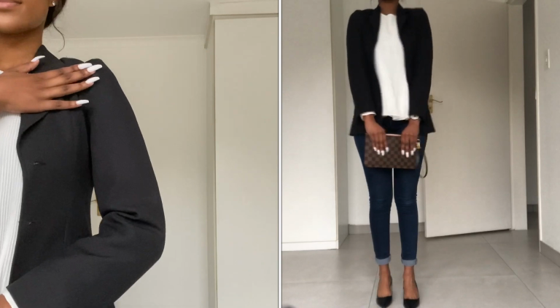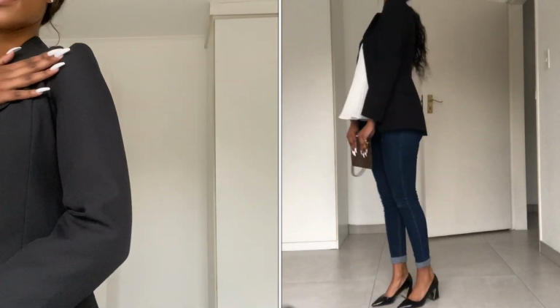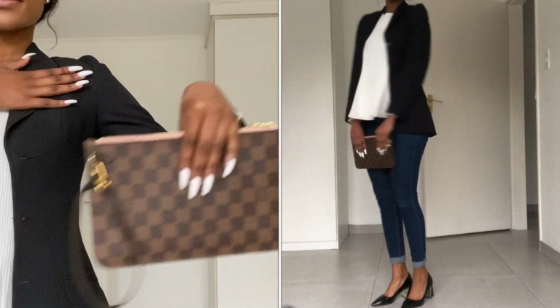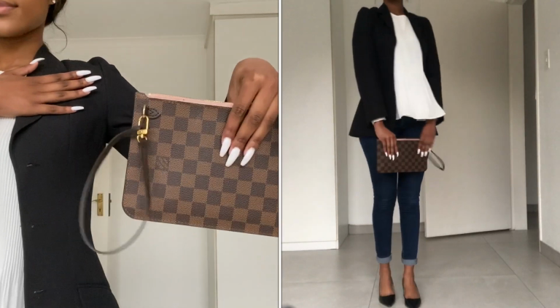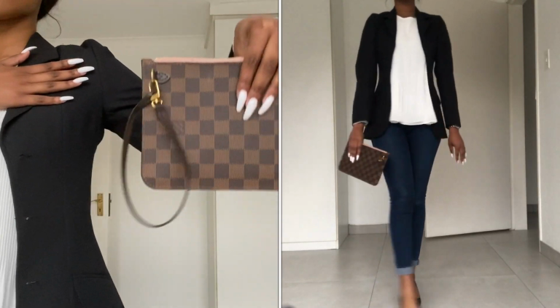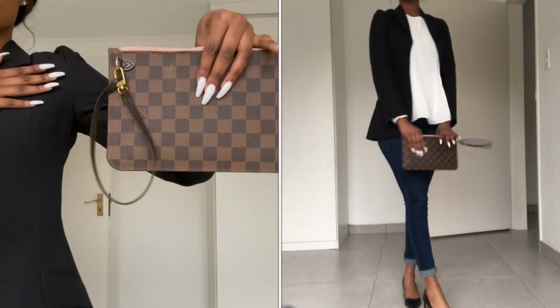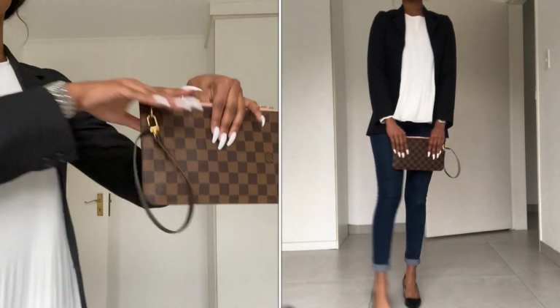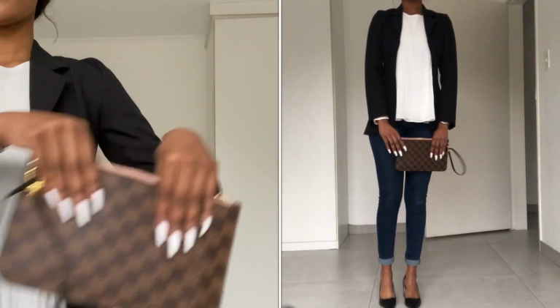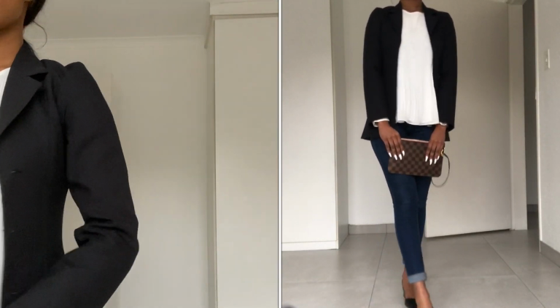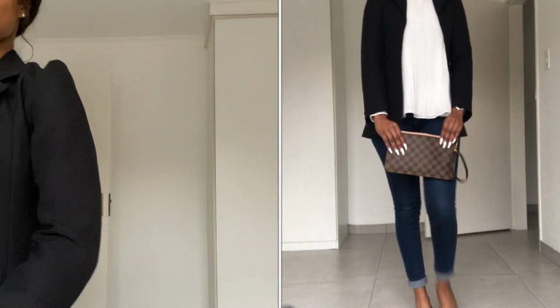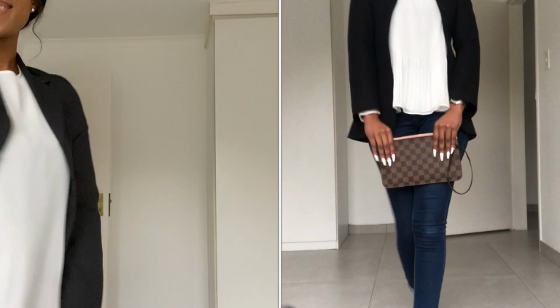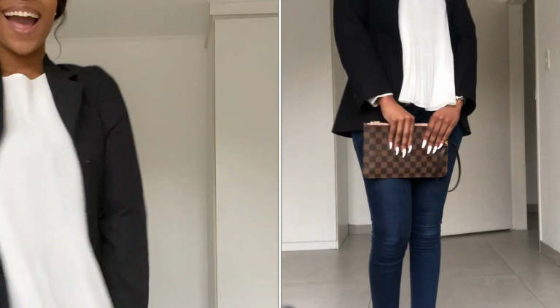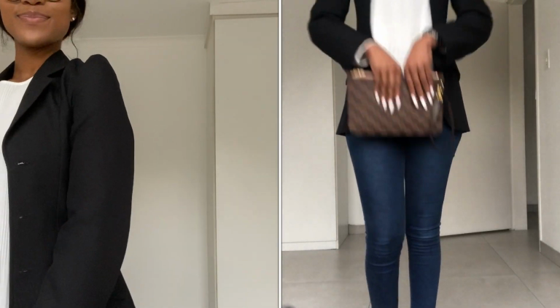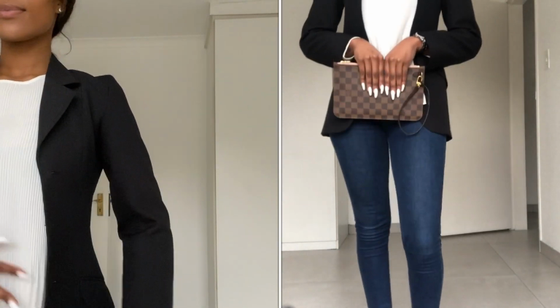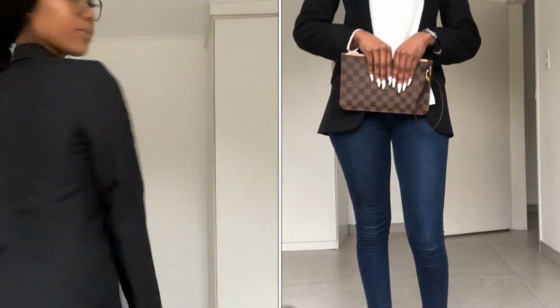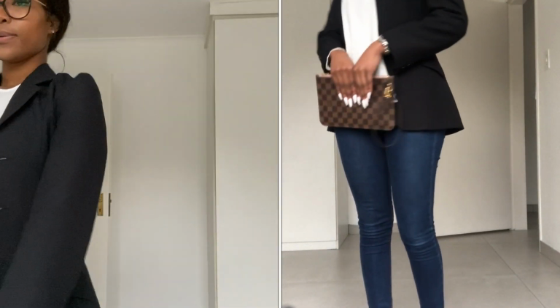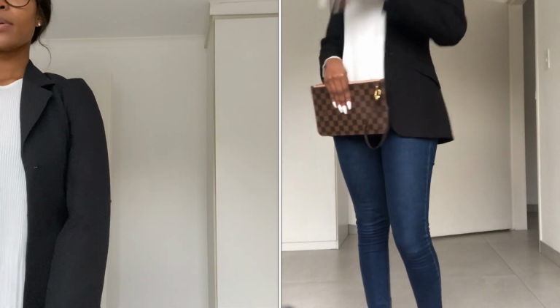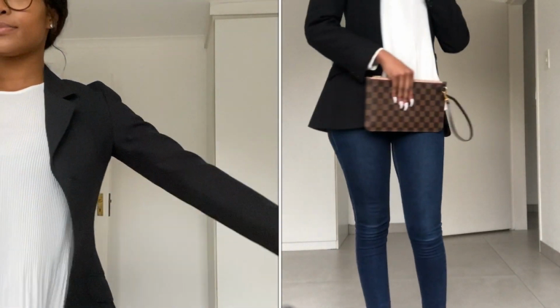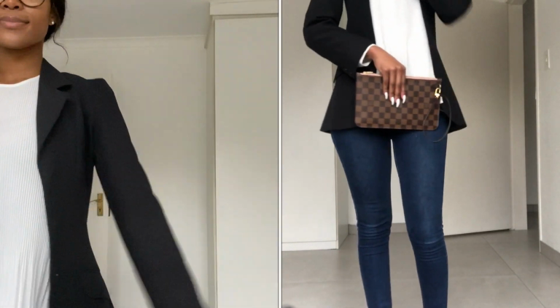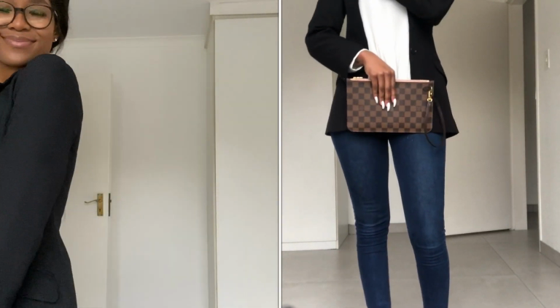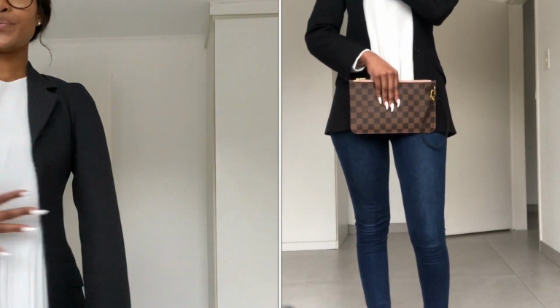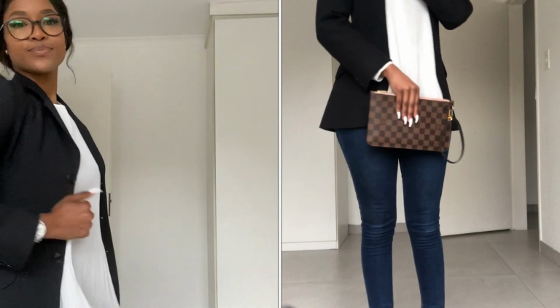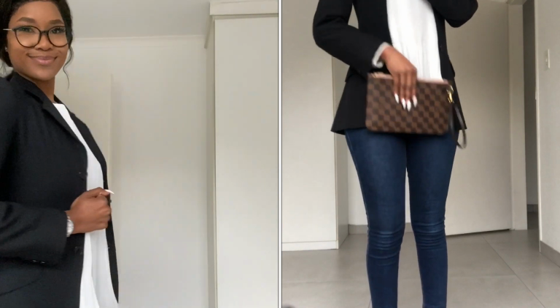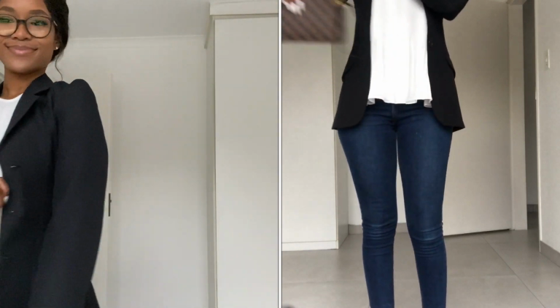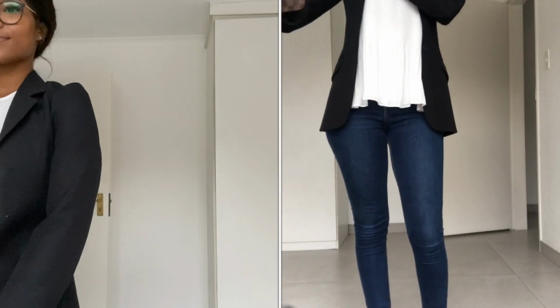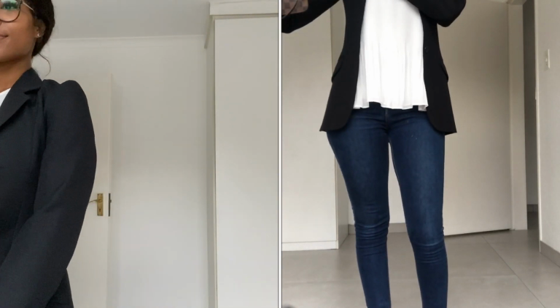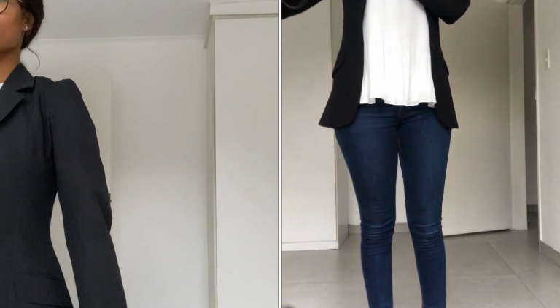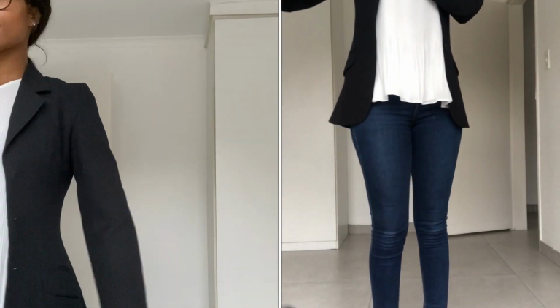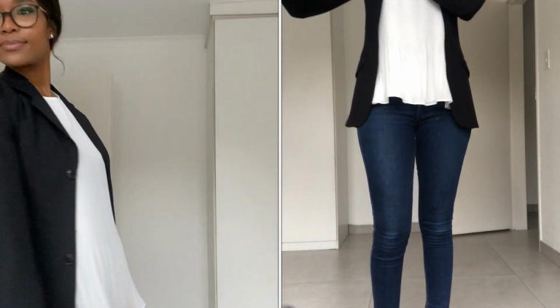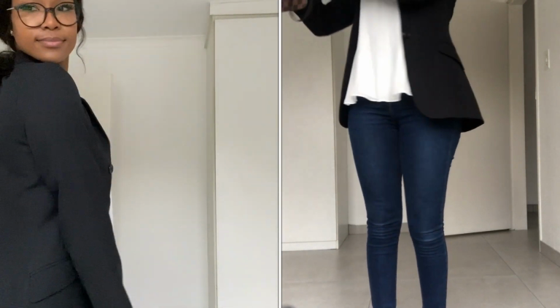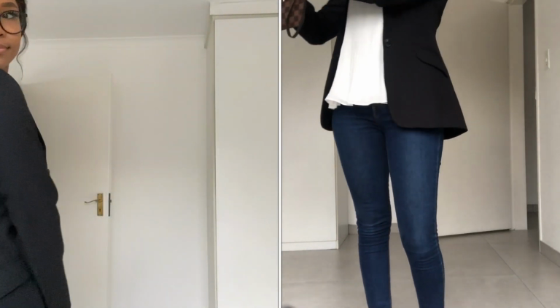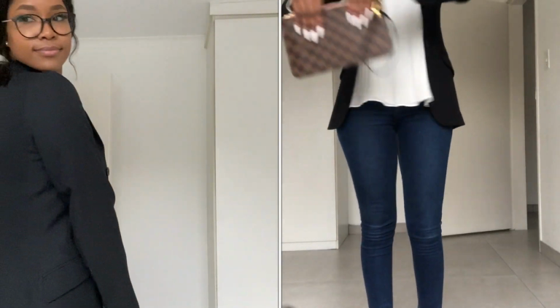Very simple, very chic and very stylish. You can also go on a formal date with this outfit and it doesn't require a lot. Keep it very minimal with accessories — you don't want to overdo yourself. This is perfect. The little pouch bag I got from LV.